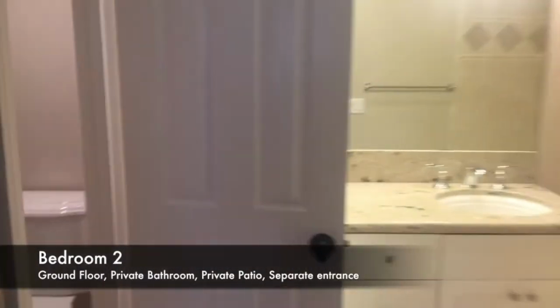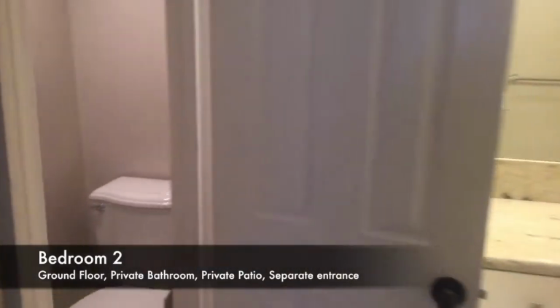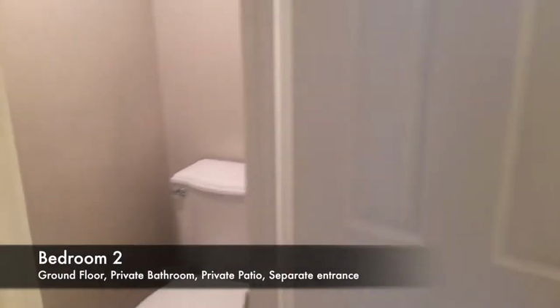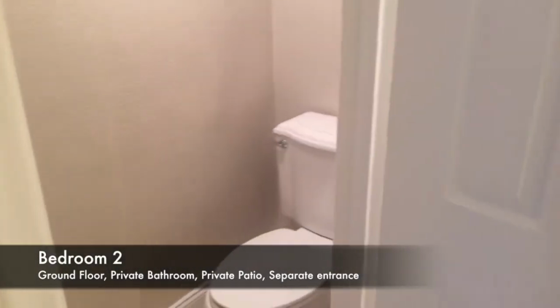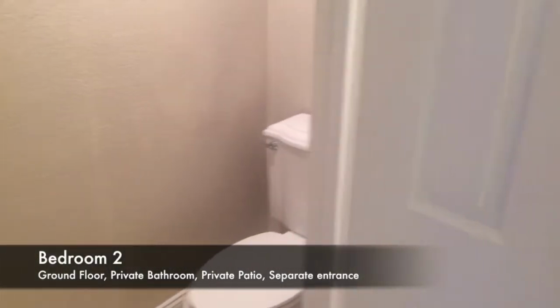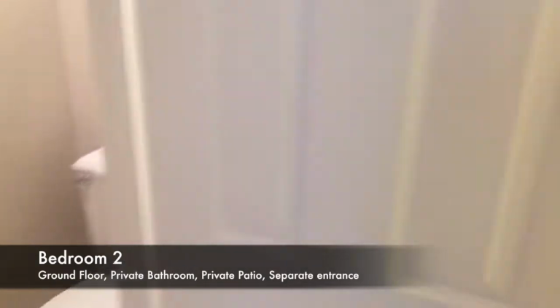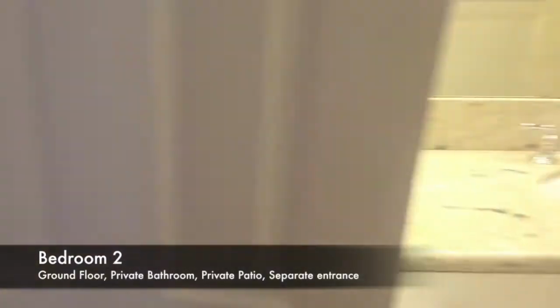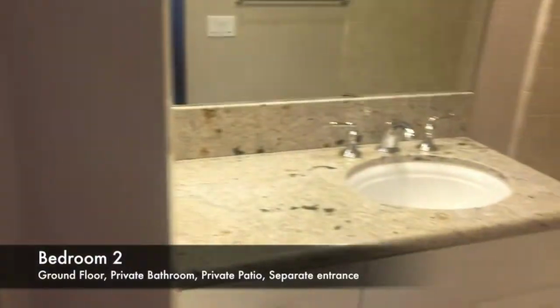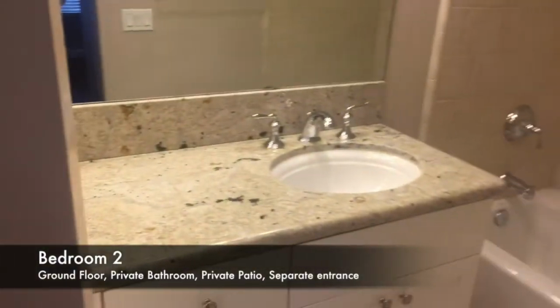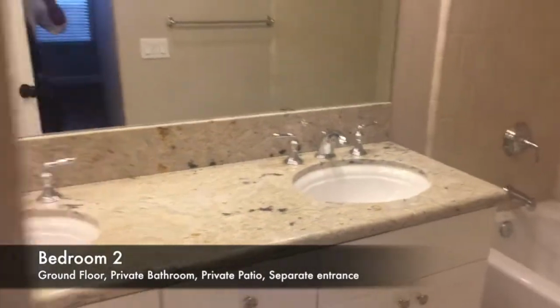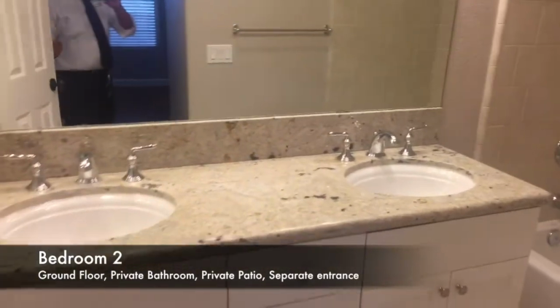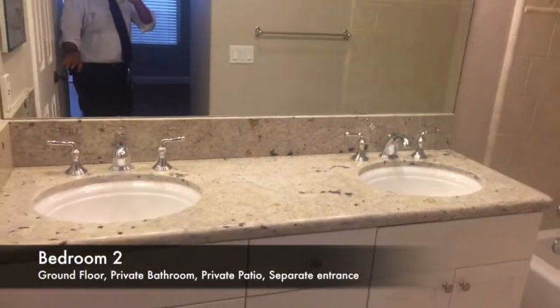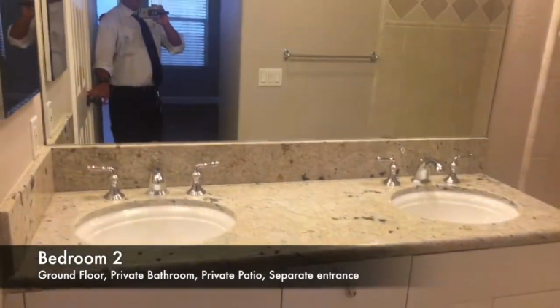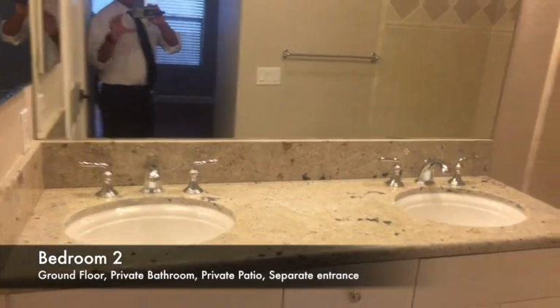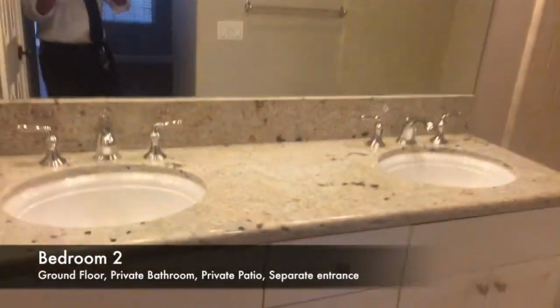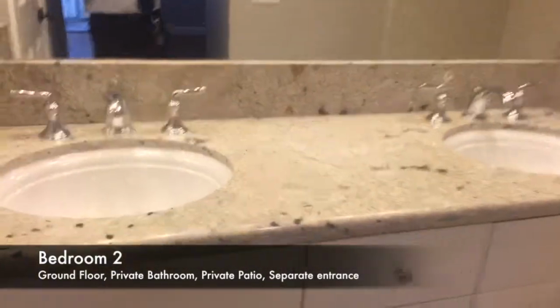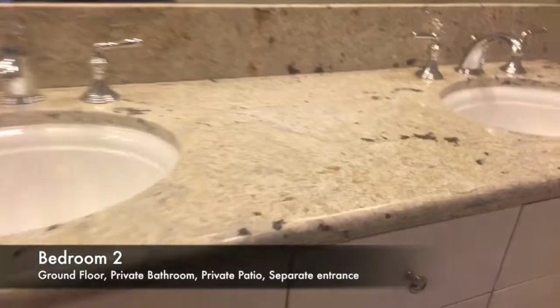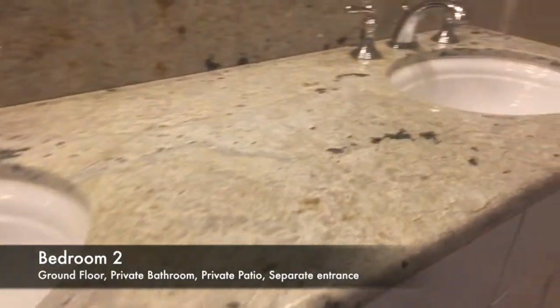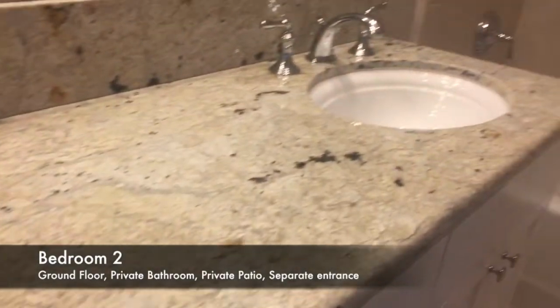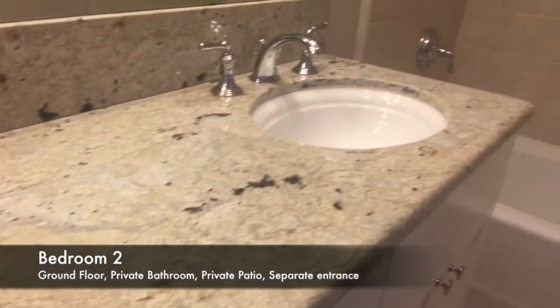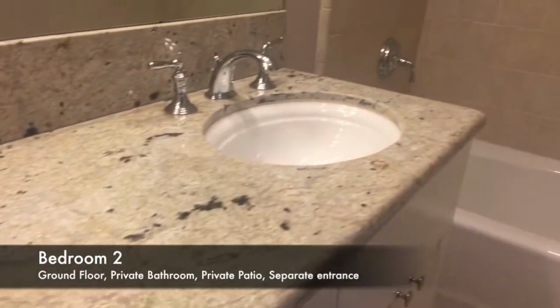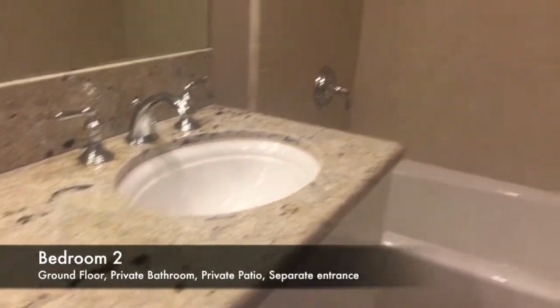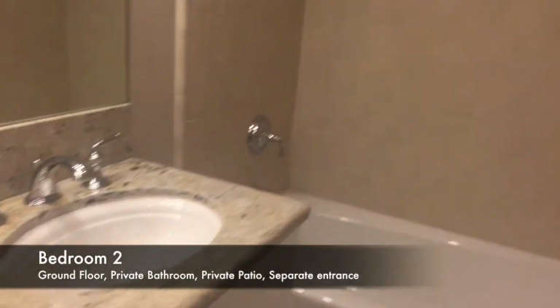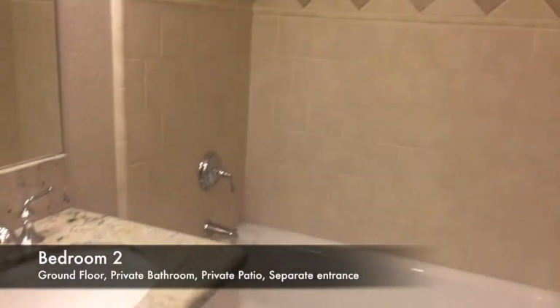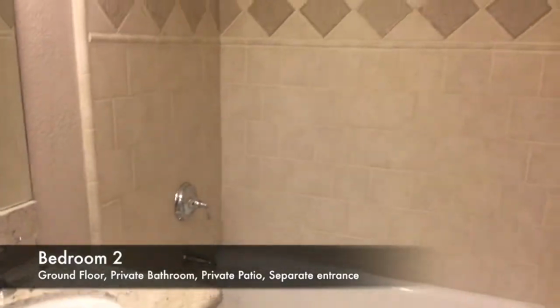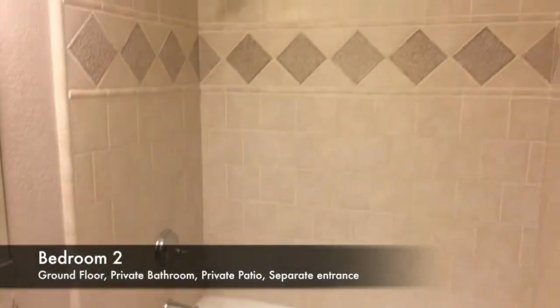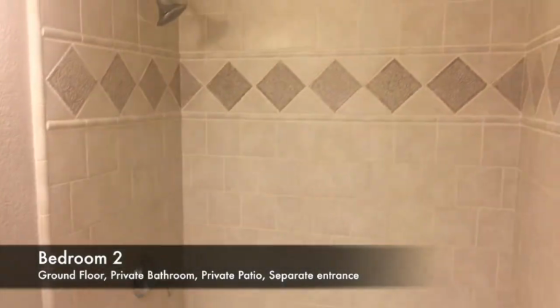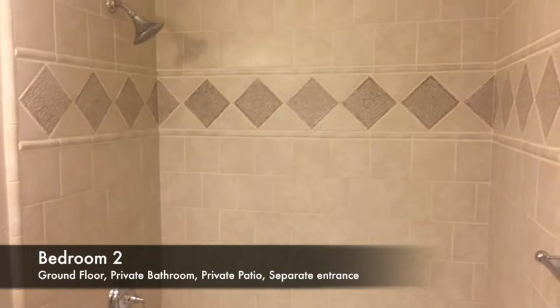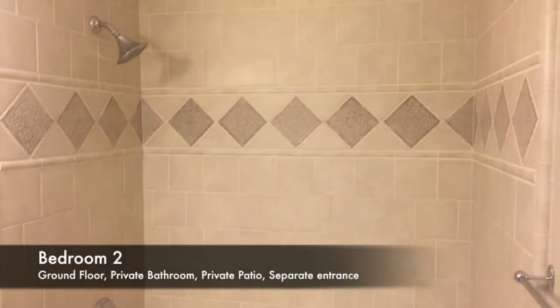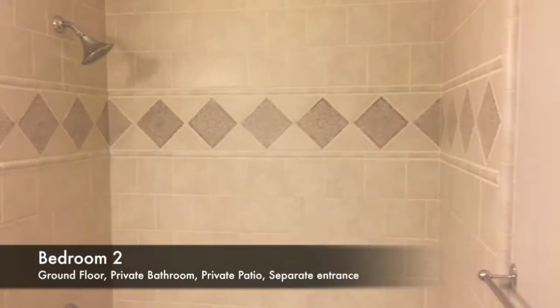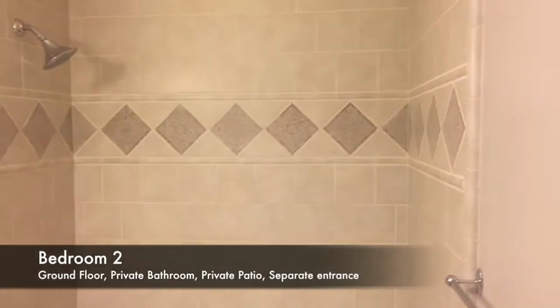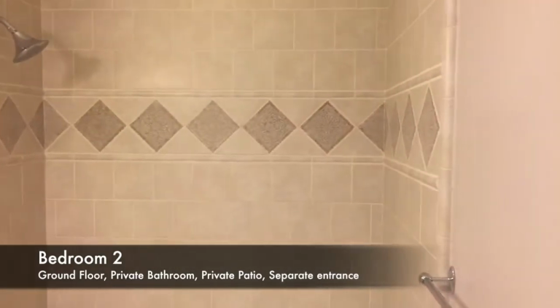Here's the bathroom for the downstairs bedroom. You've got twin sinks, and it's got some new granite, and a pretty cool looking shower here.